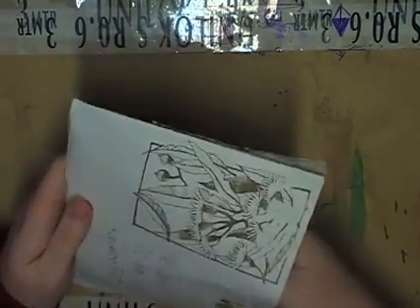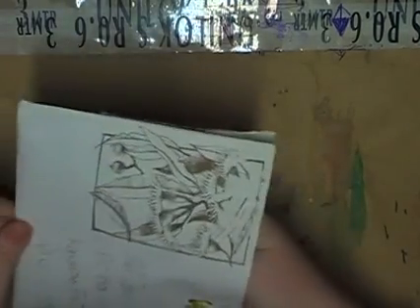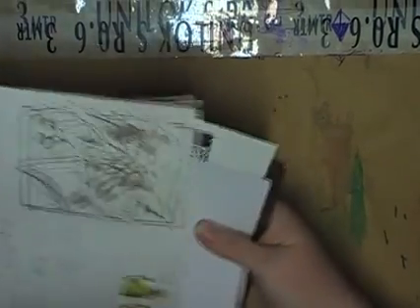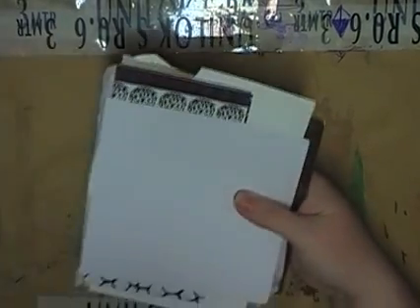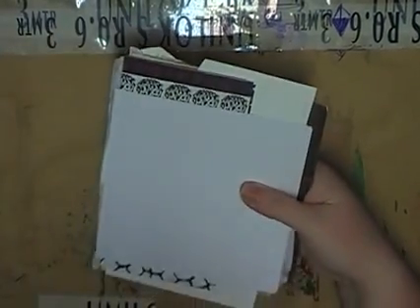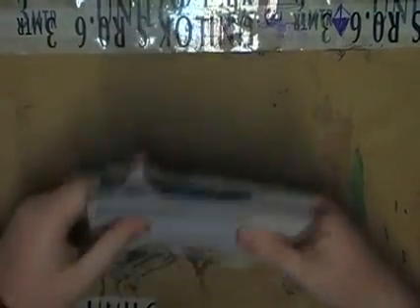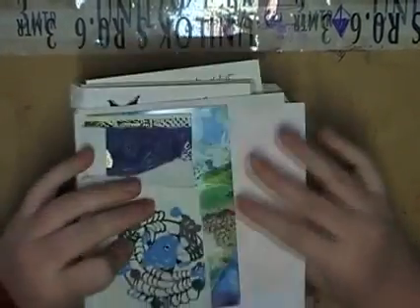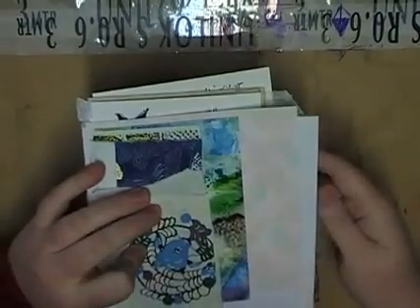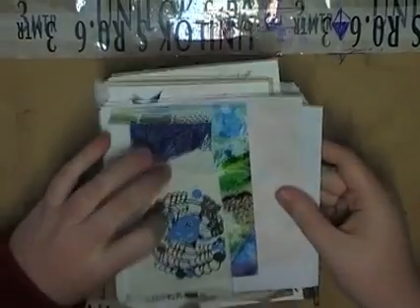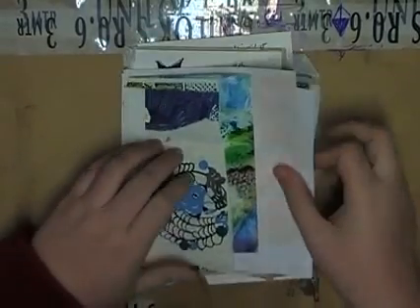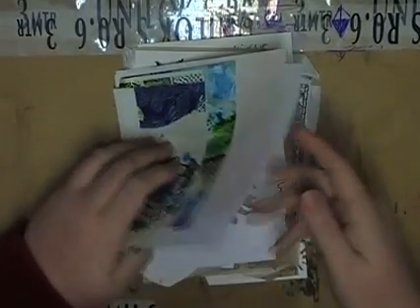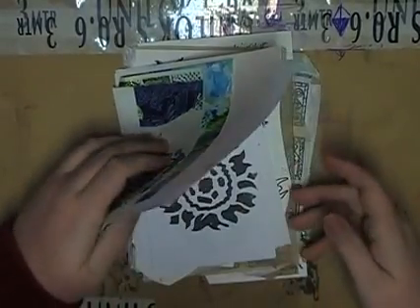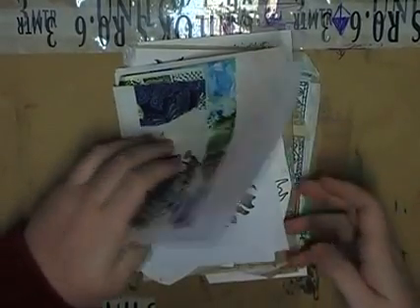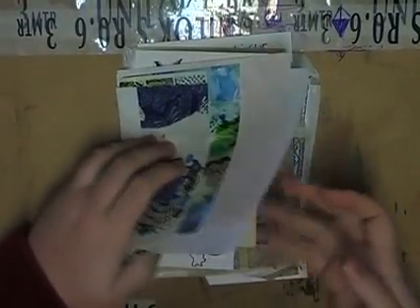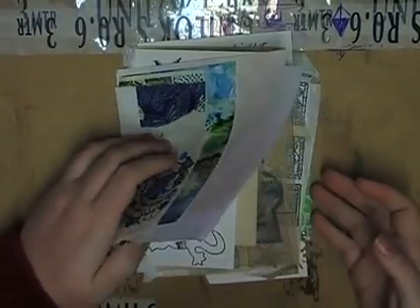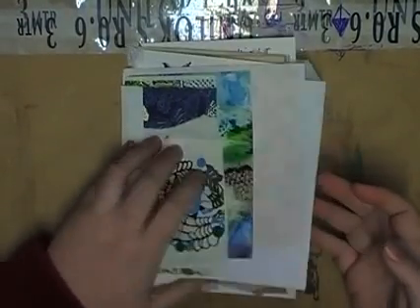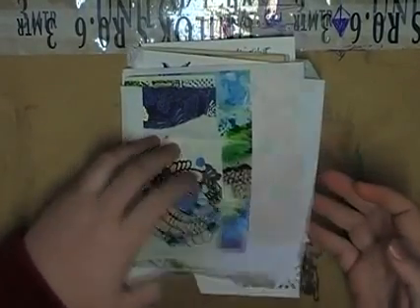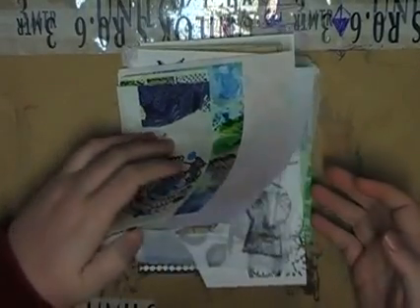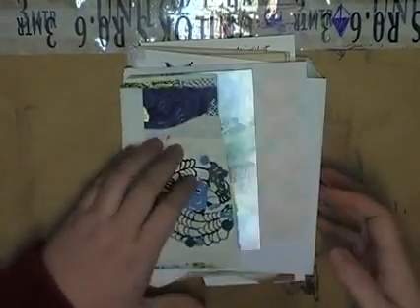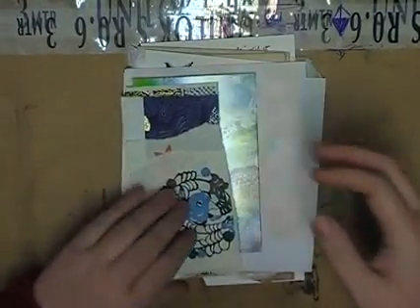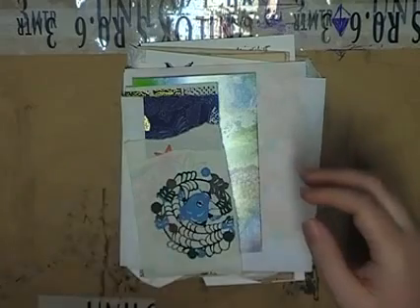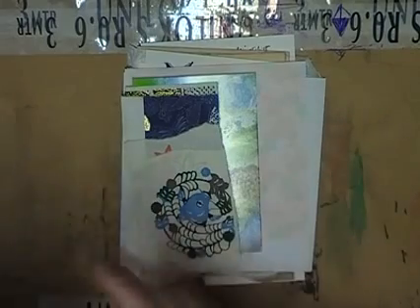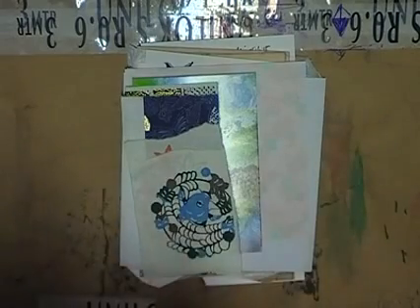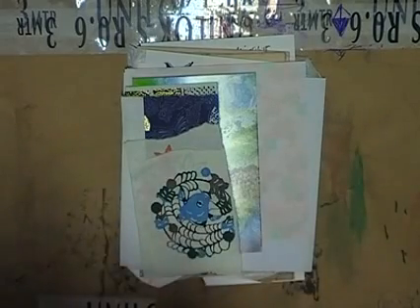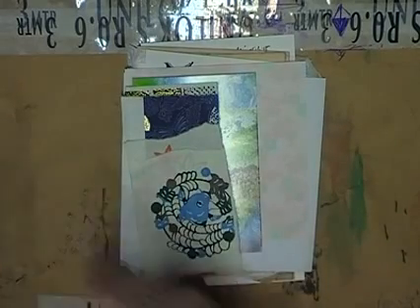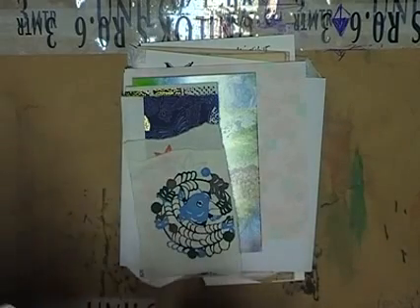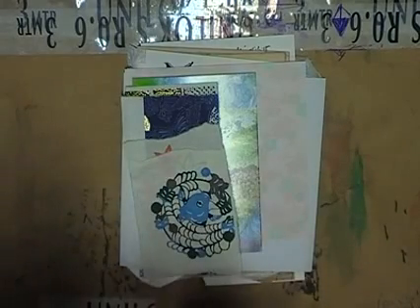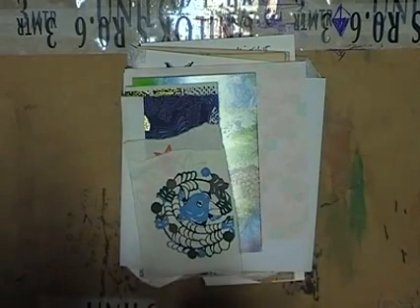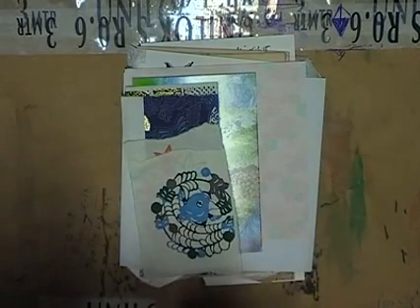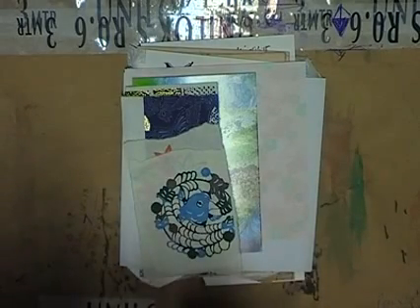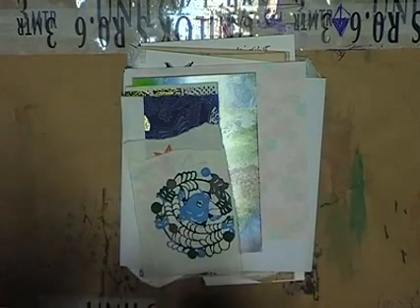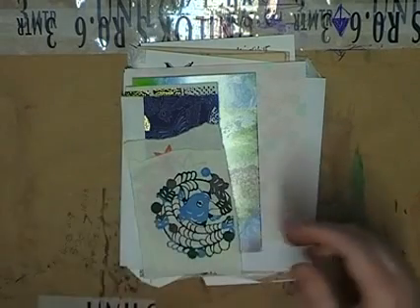So I believe this is a stamp swap. Yes, I think it is. From Jan, in Australia.